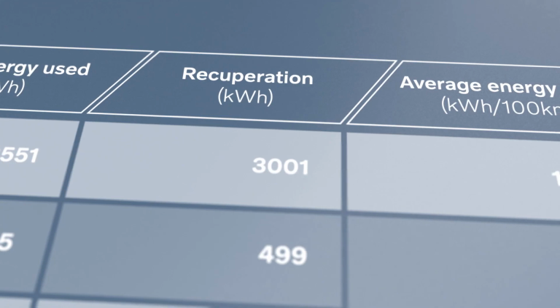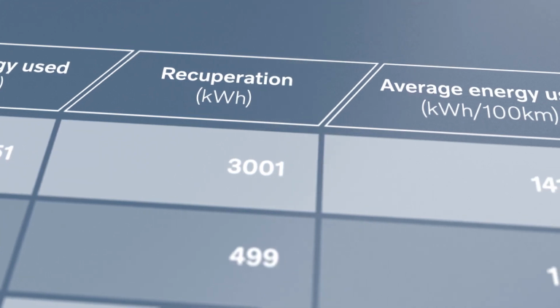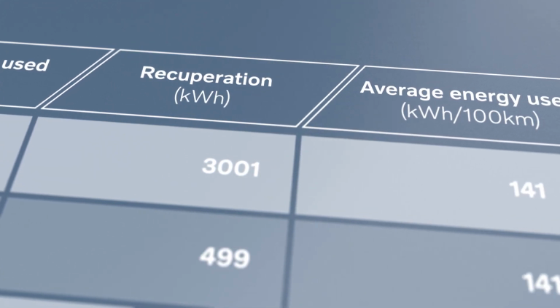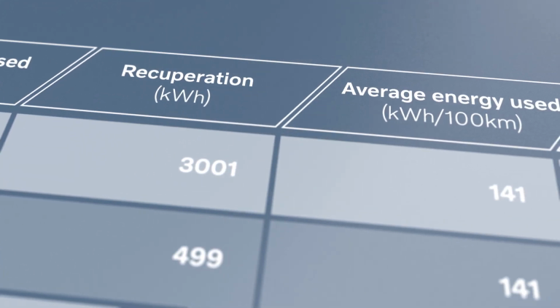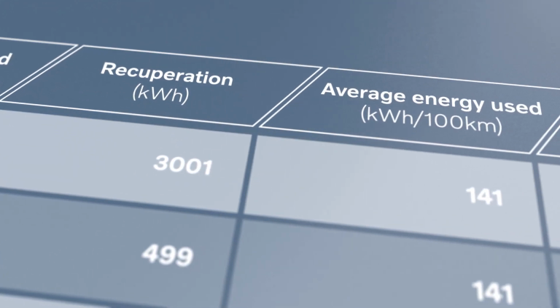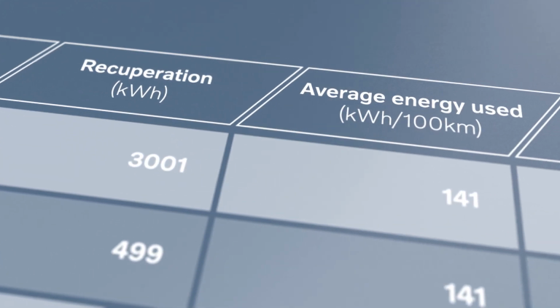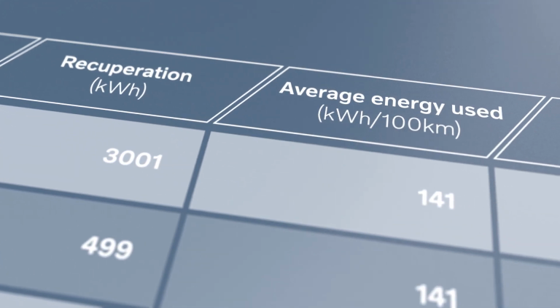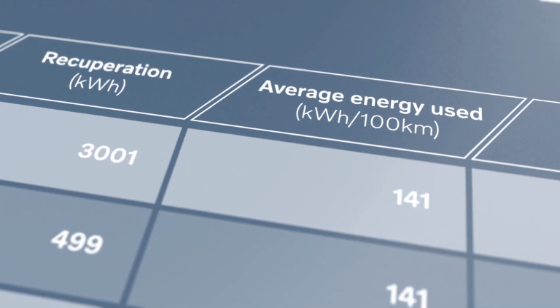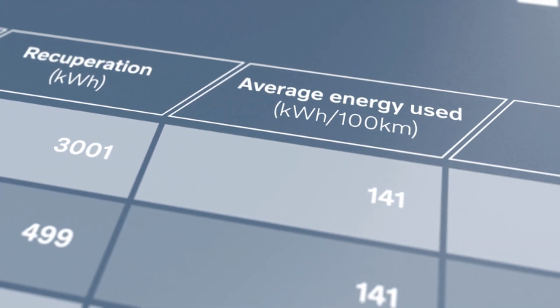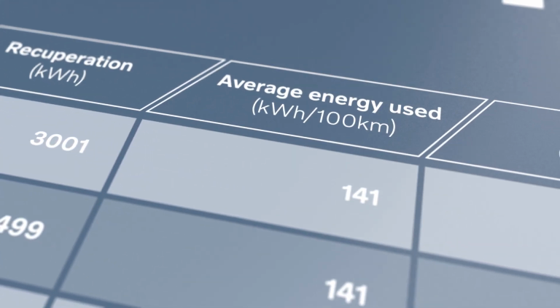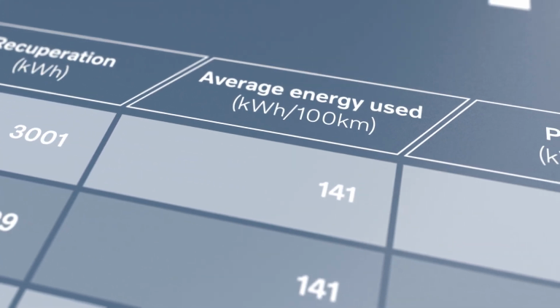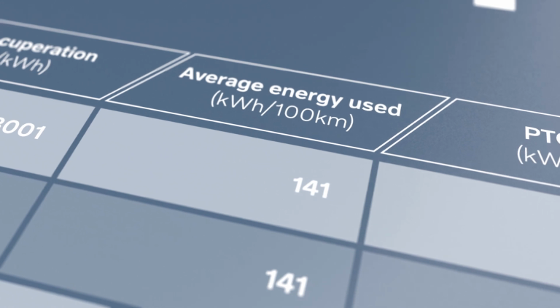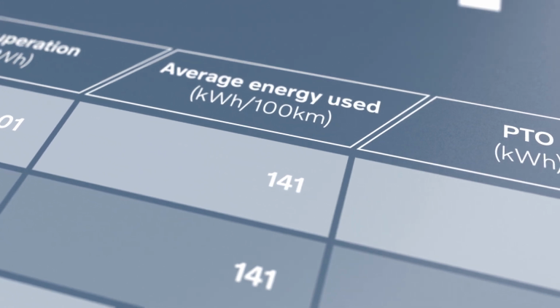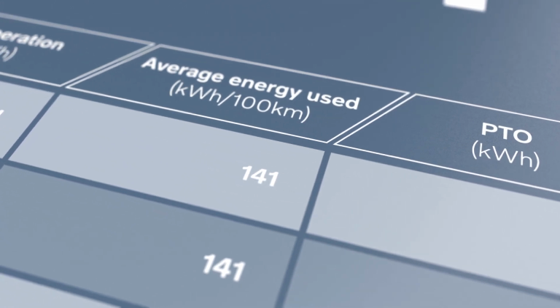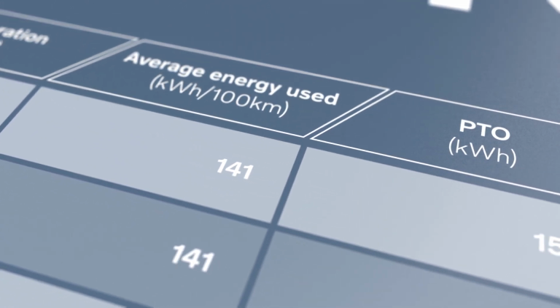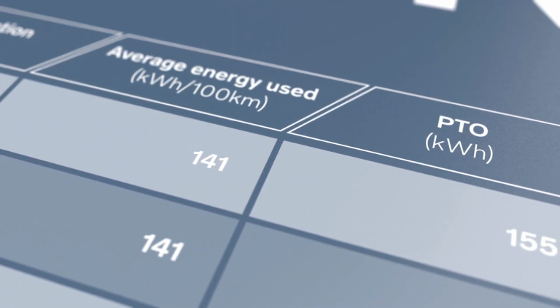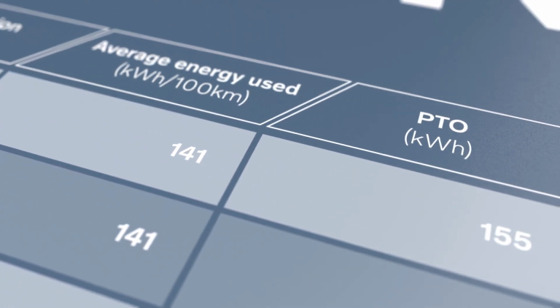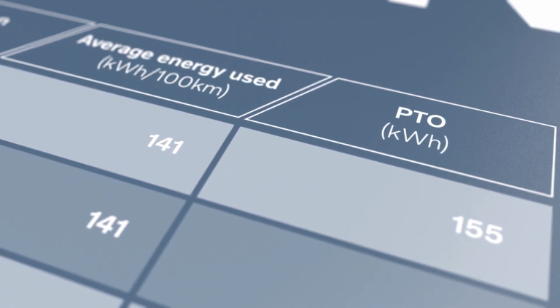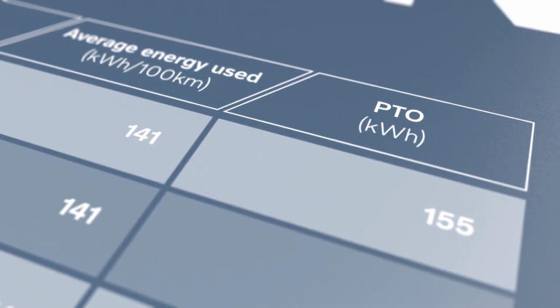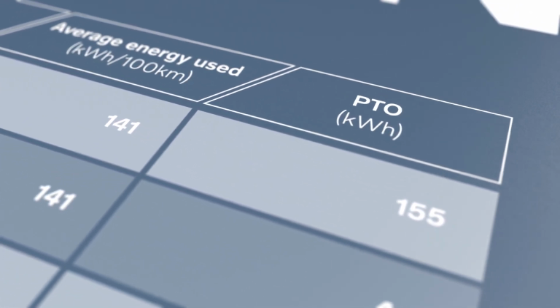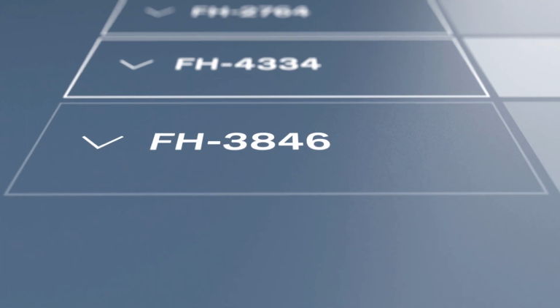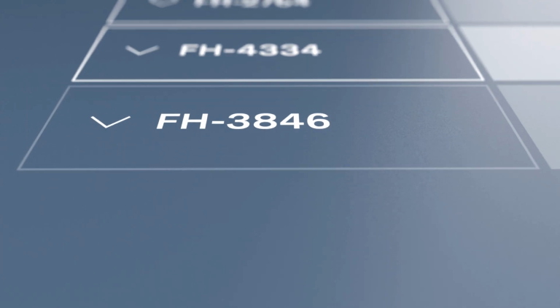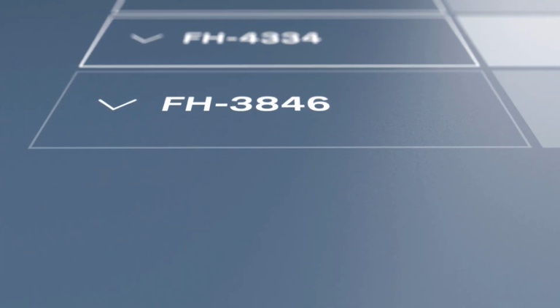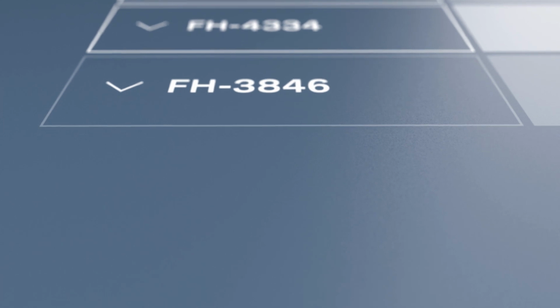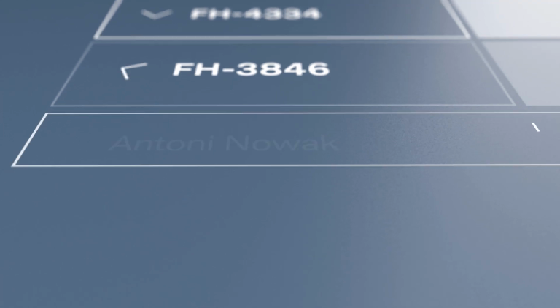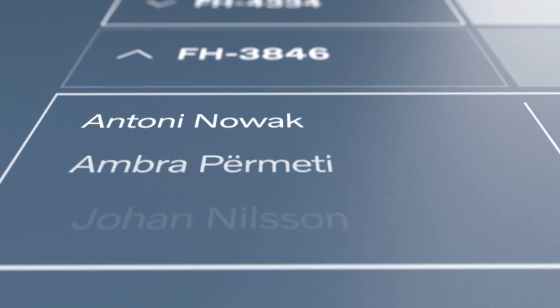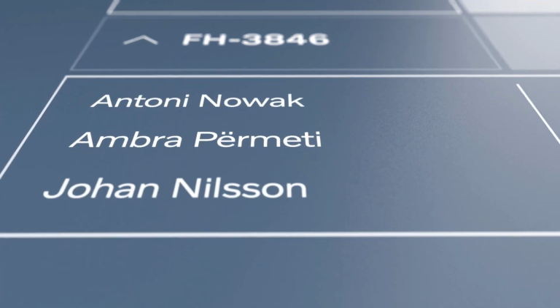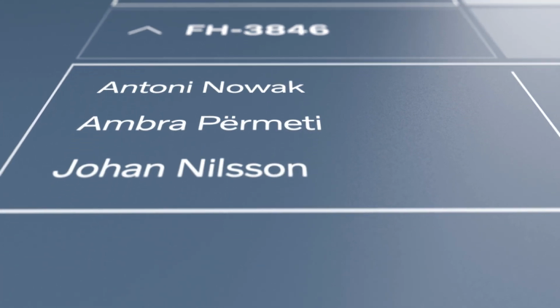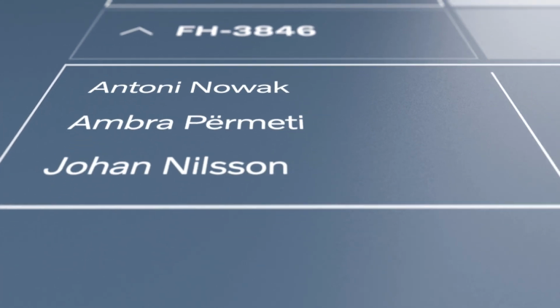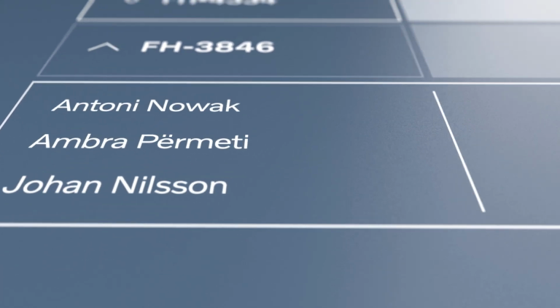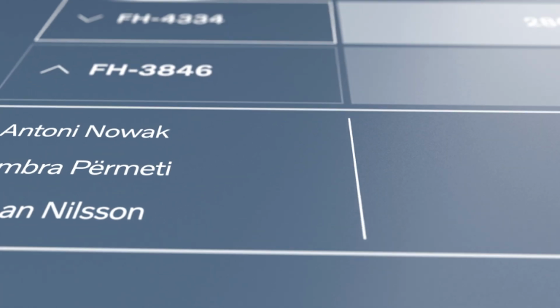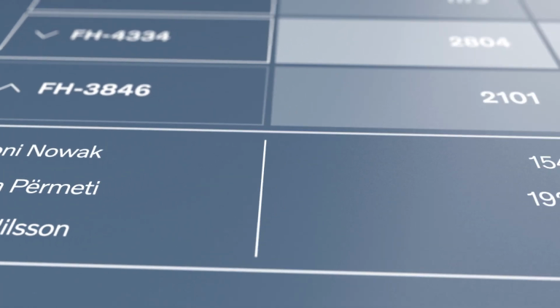The service monitors the energy consumption of every single truck or piece of auxiliary equipment in your fleet. It keeps track of the energy efficiency of each driver, letting you know if extra training is needed.